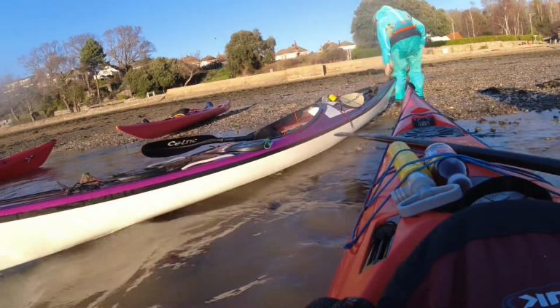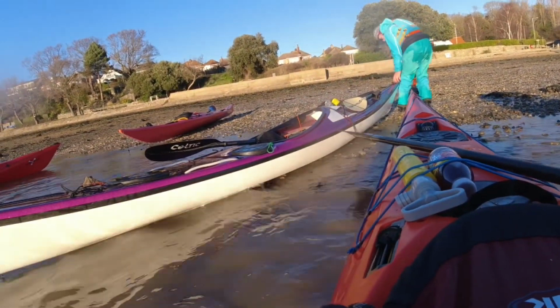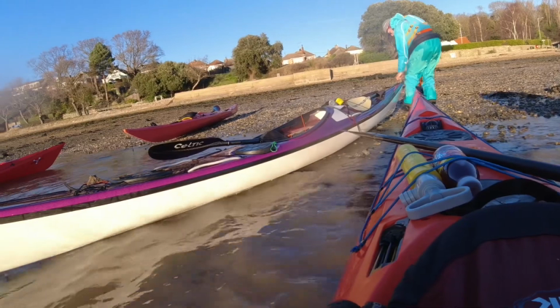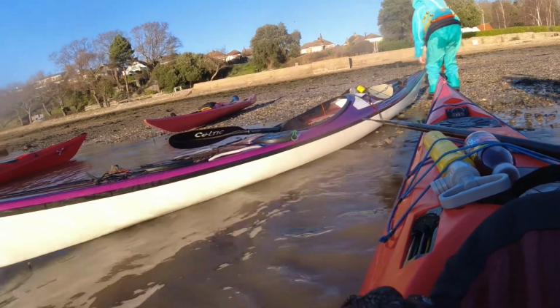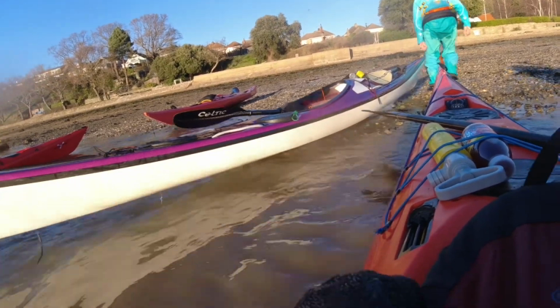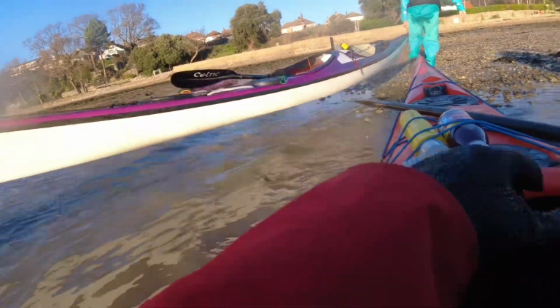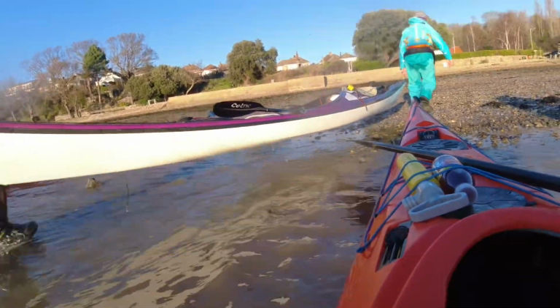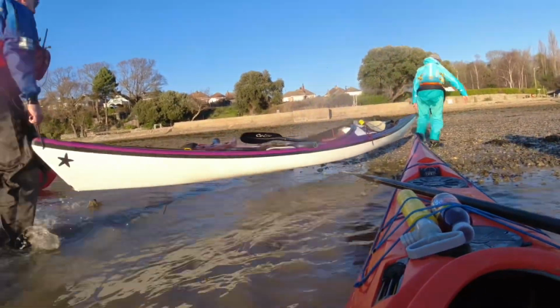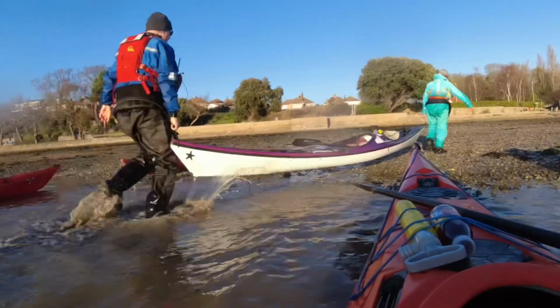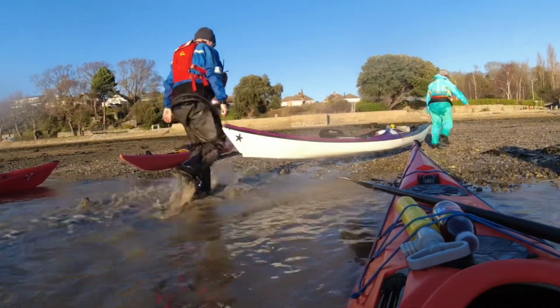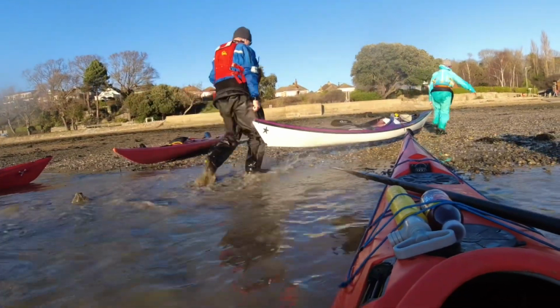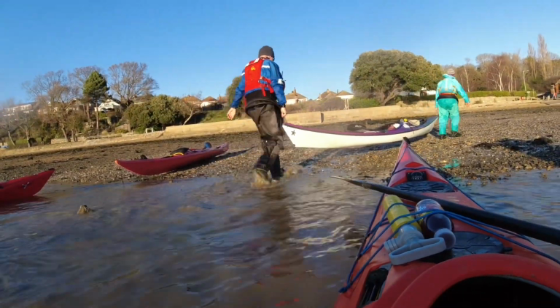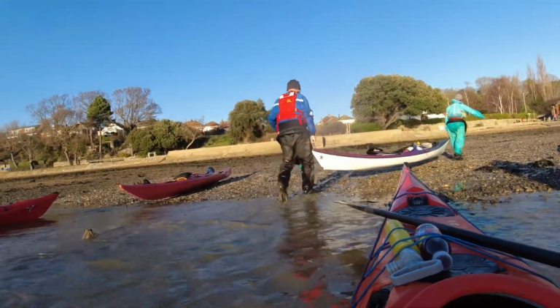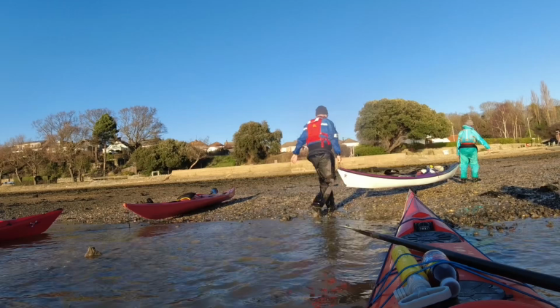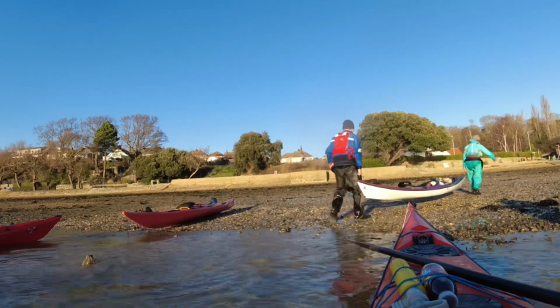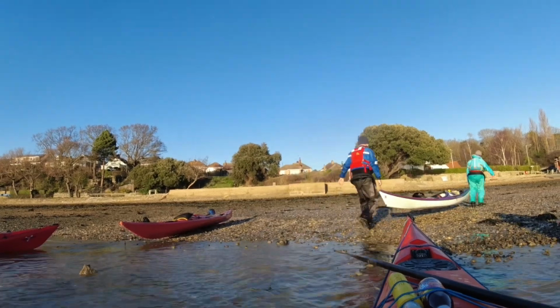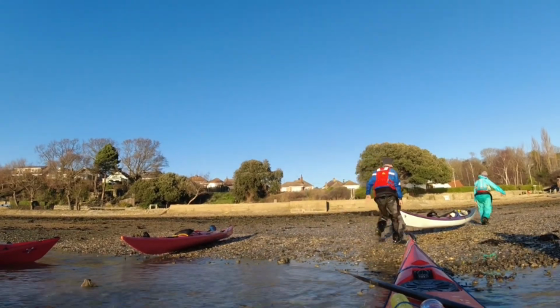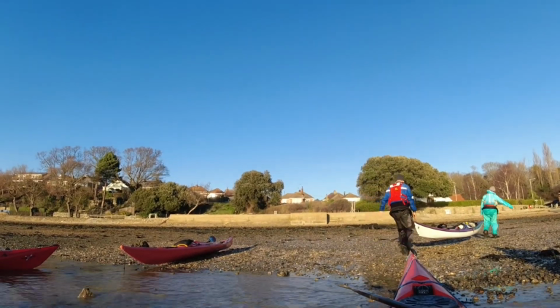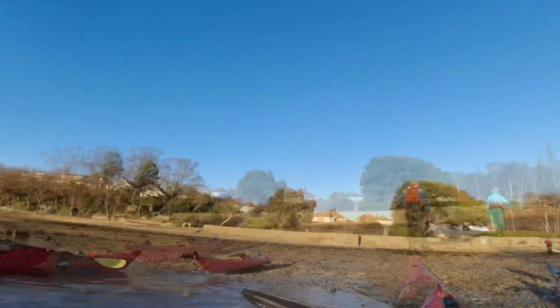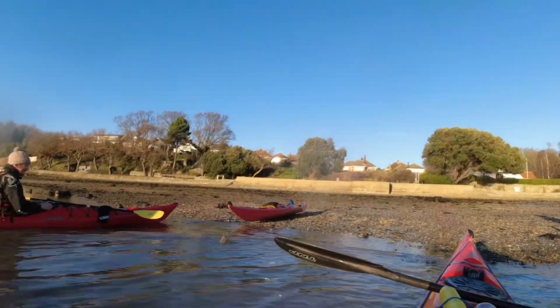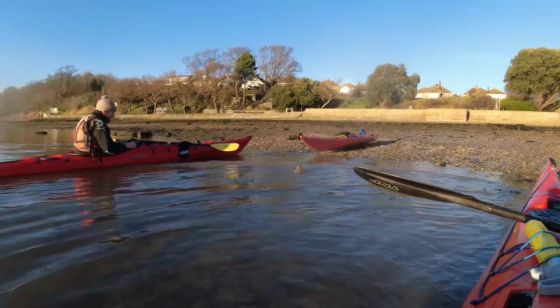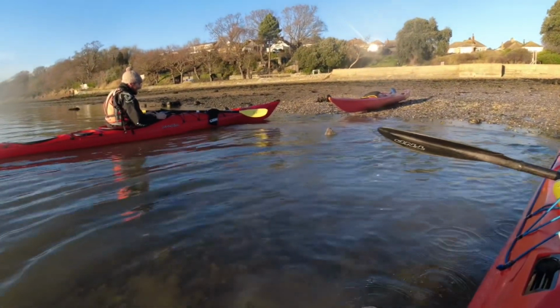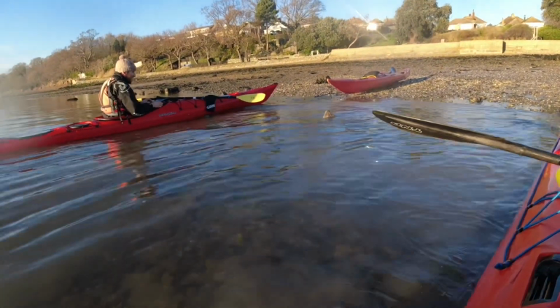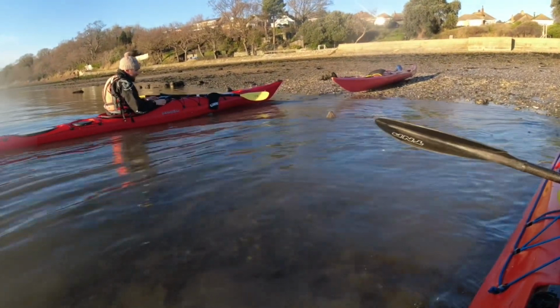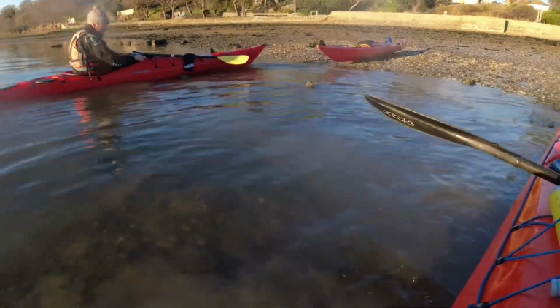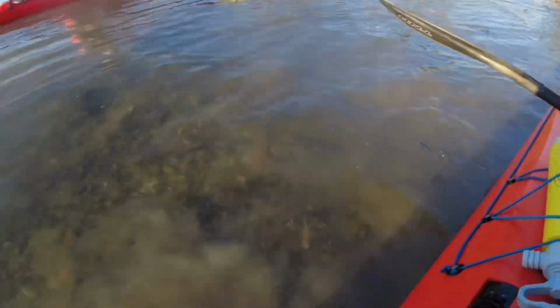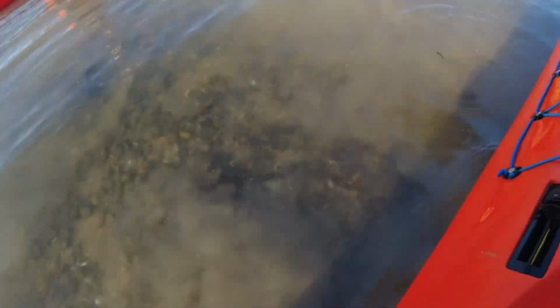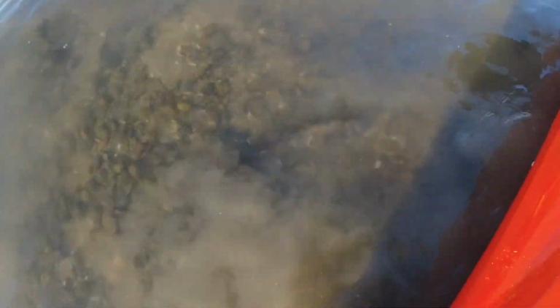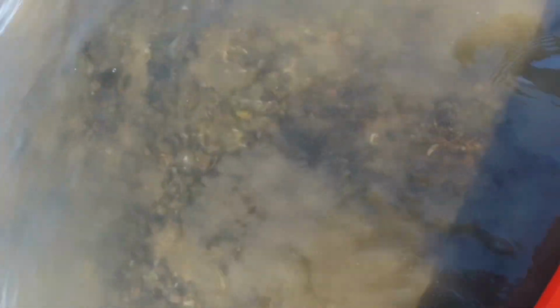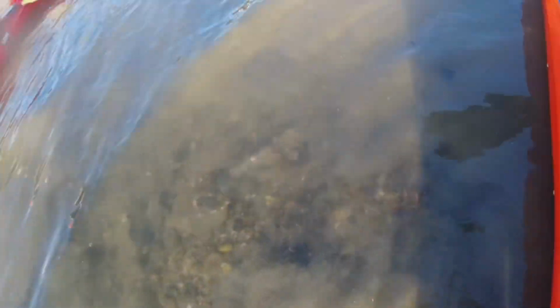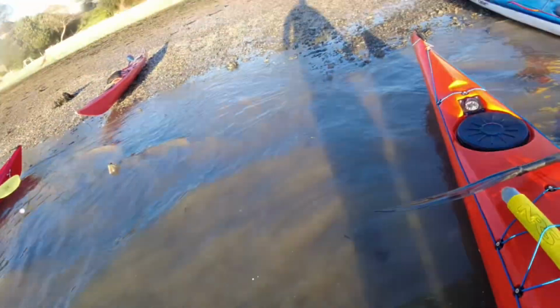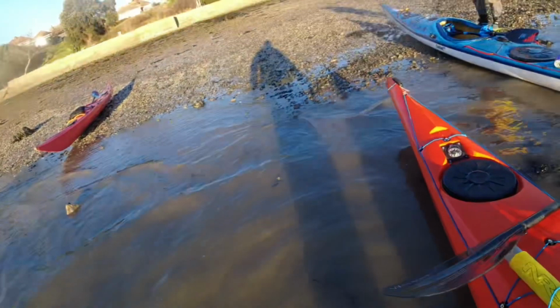Oh man. Oh no. Oh no. Oh no, what's that? Oh. Get the camera ready. Oh, it's a bit muddy.